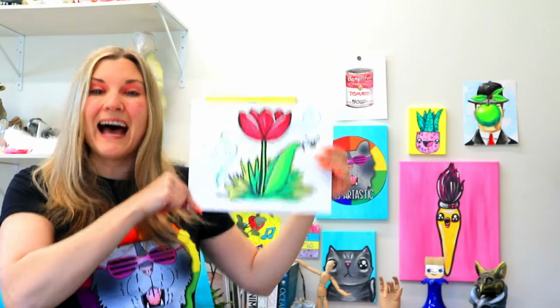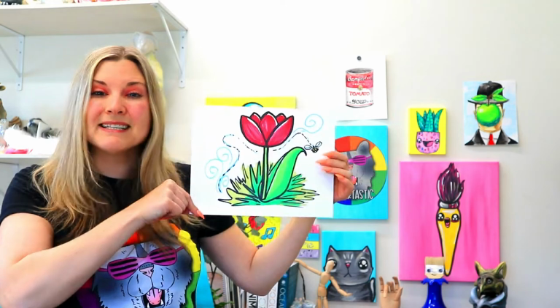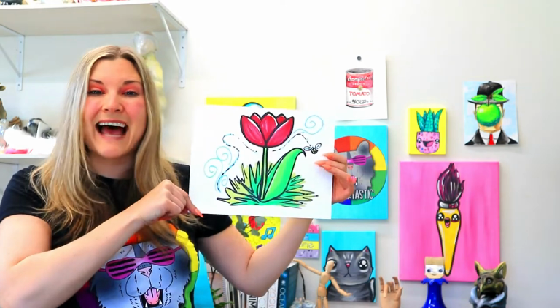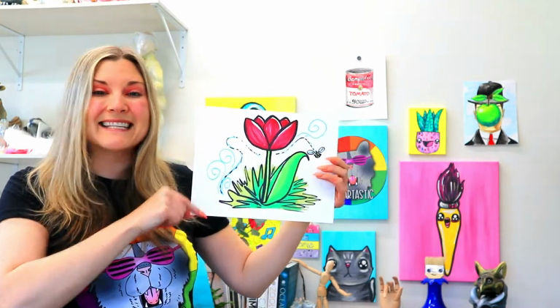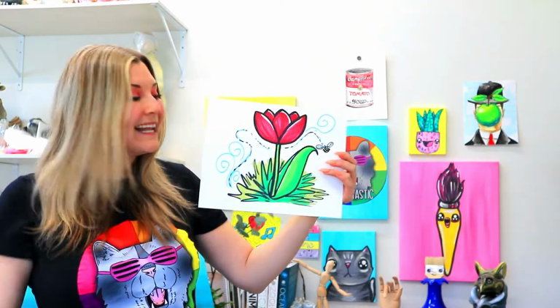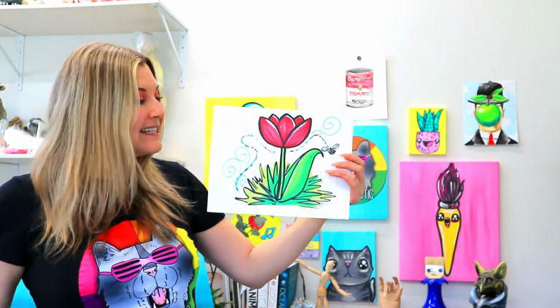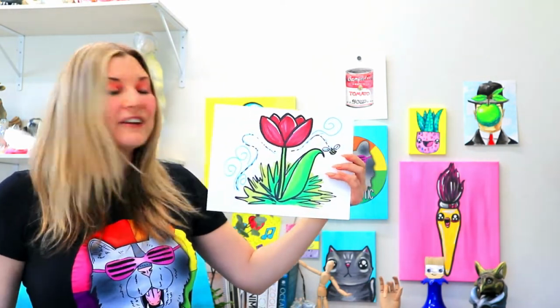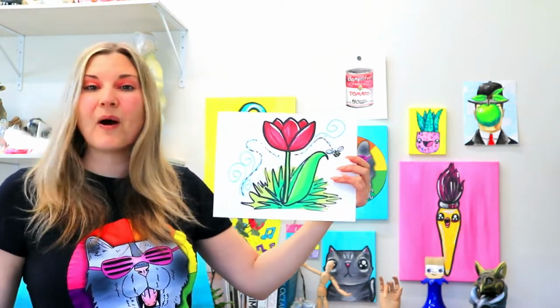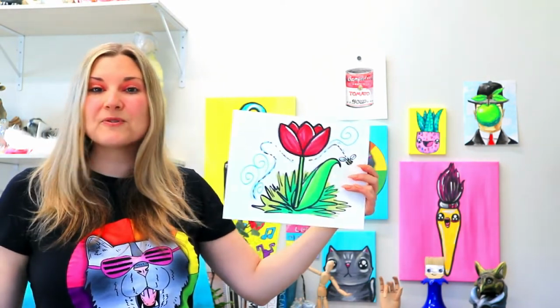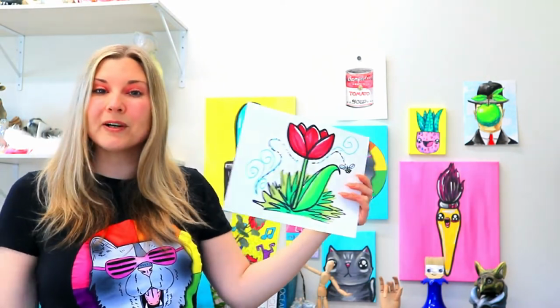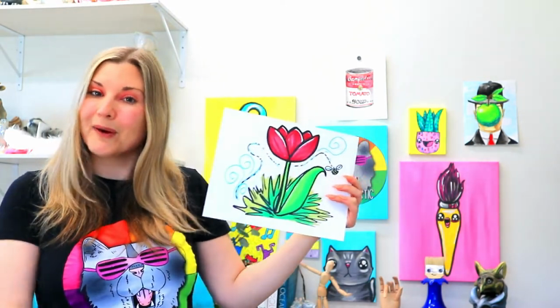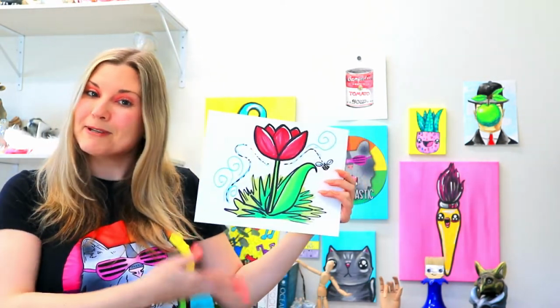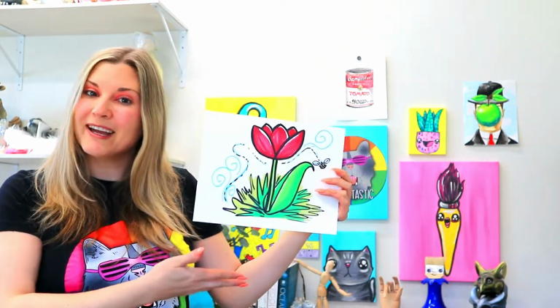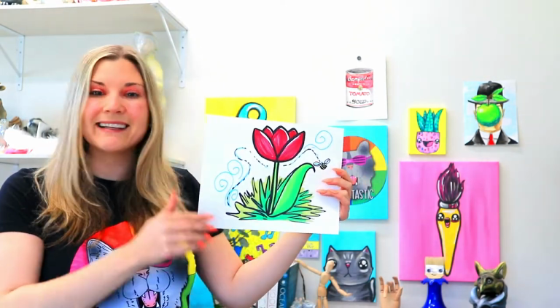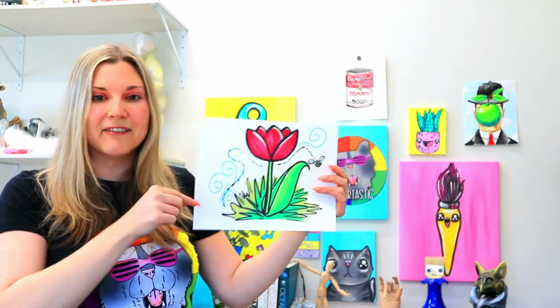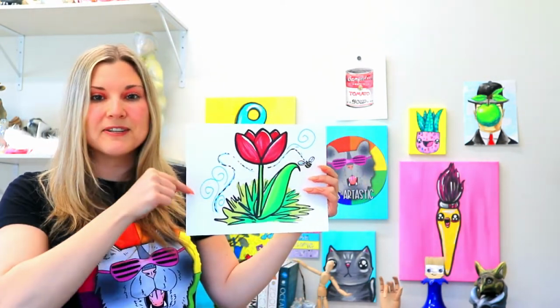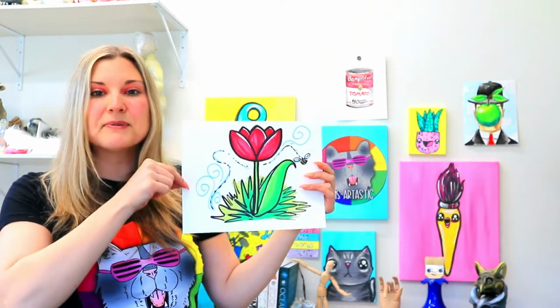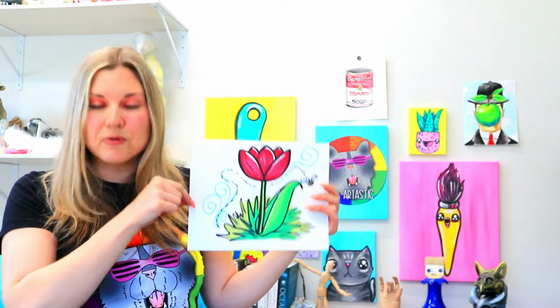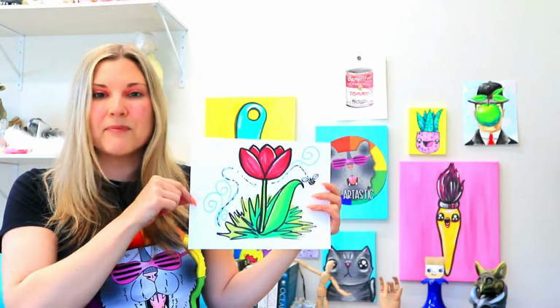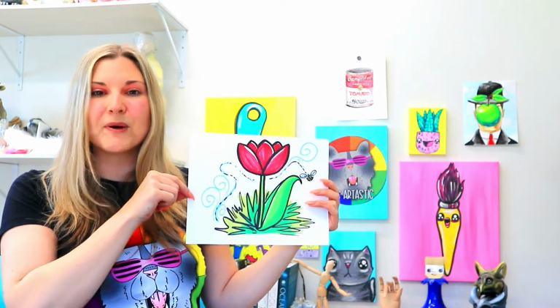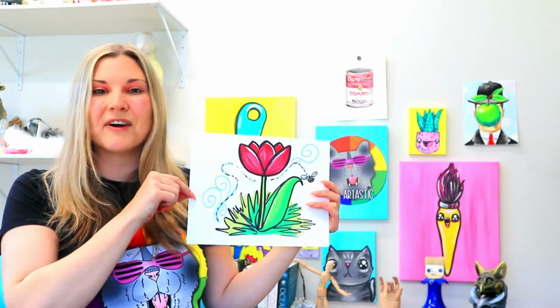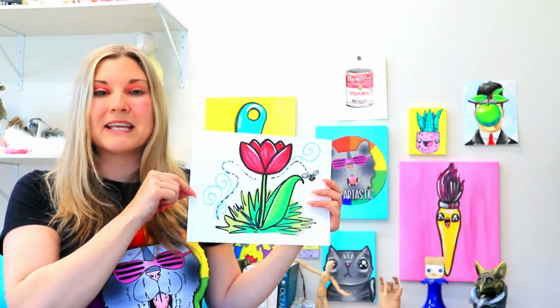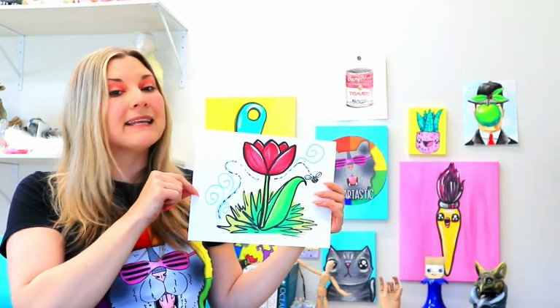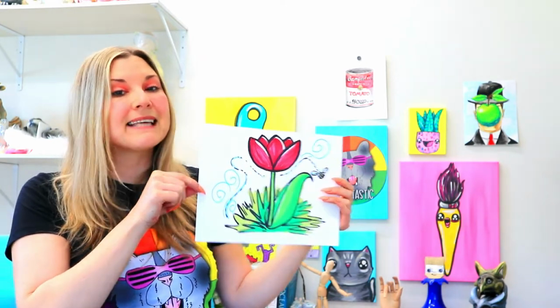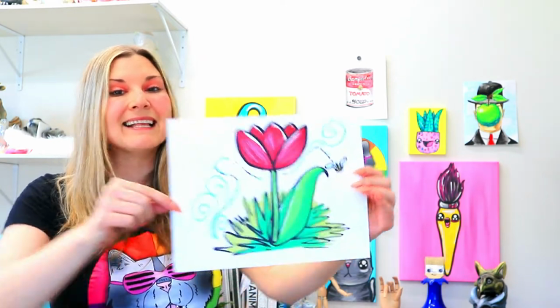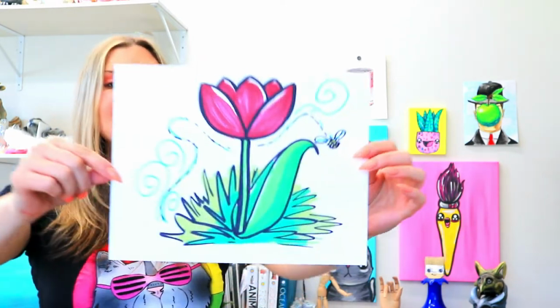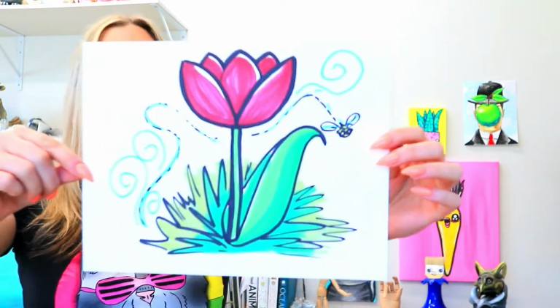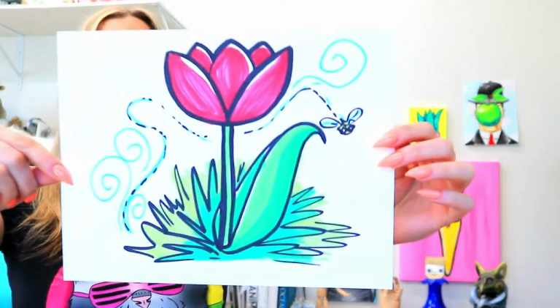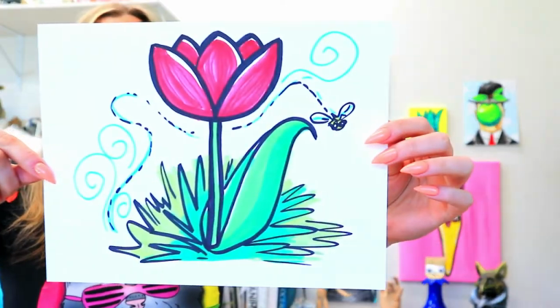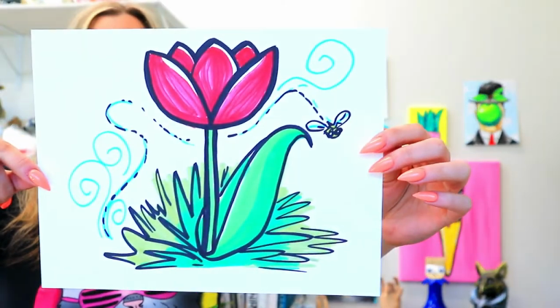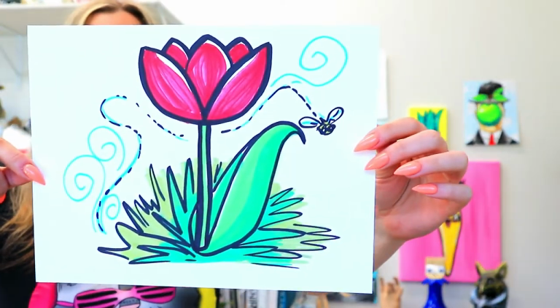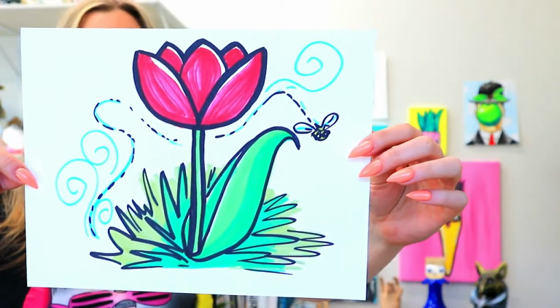I'm Mizartastic and in this video art tutorial we're going to be drawing a lovely tulip, so grab your choice of art making mediums and let's make some art.